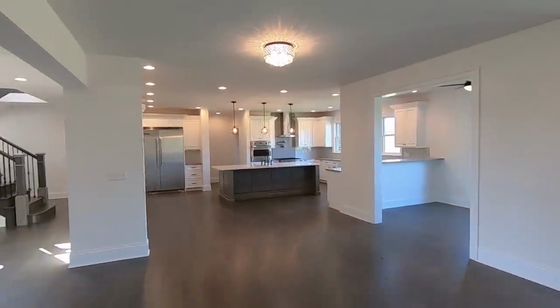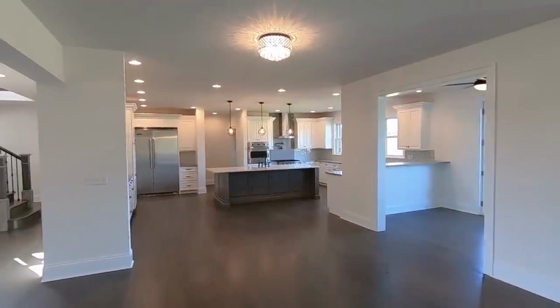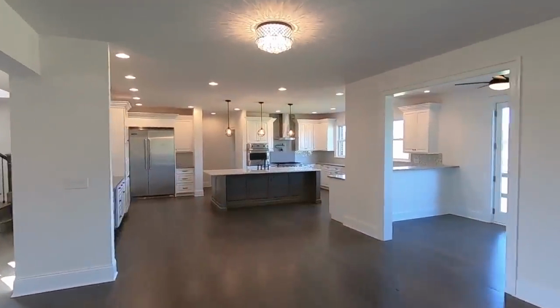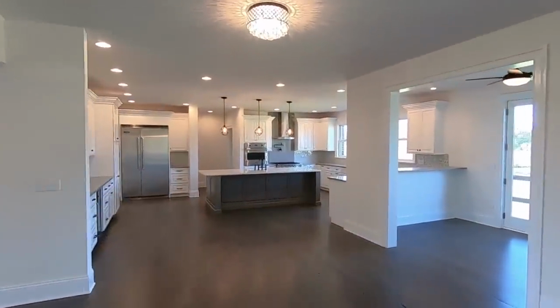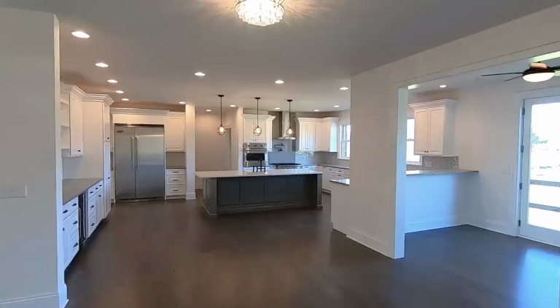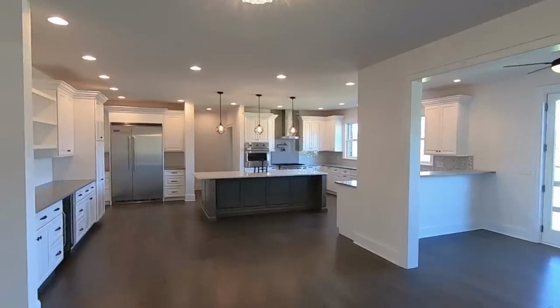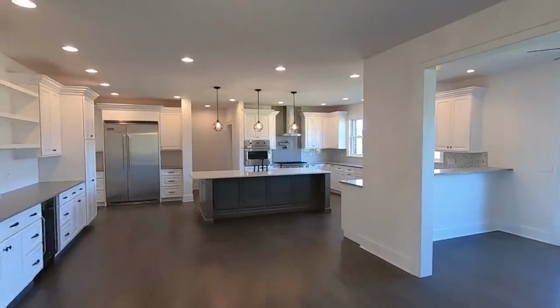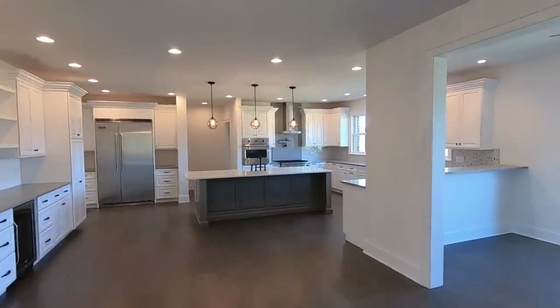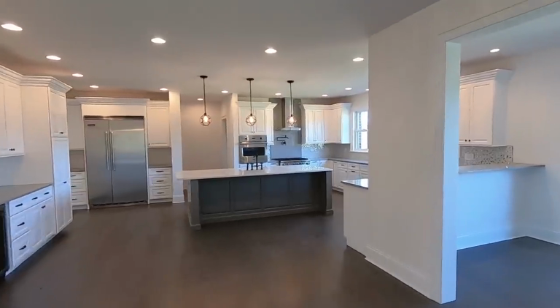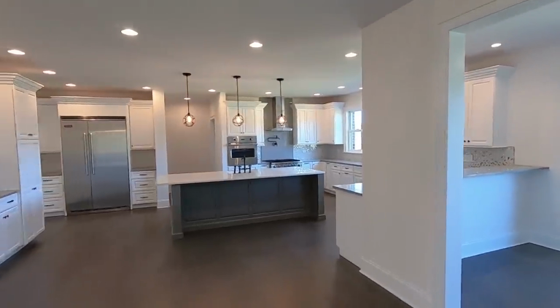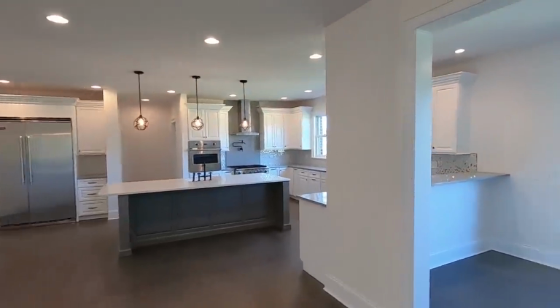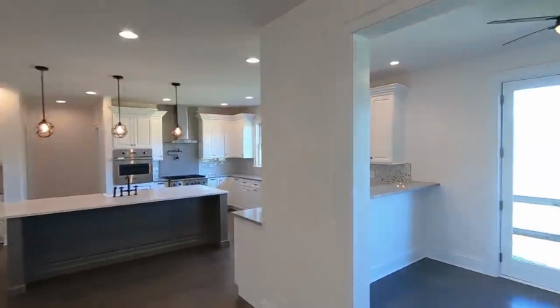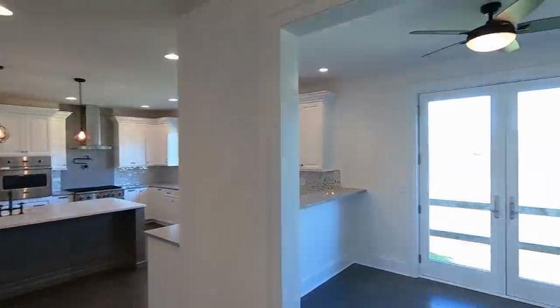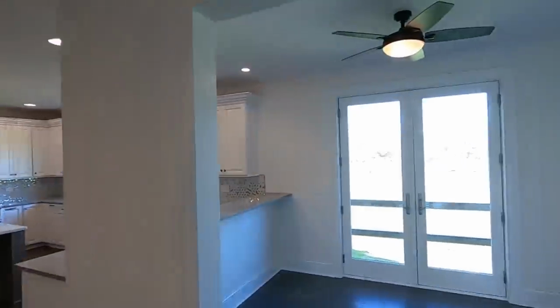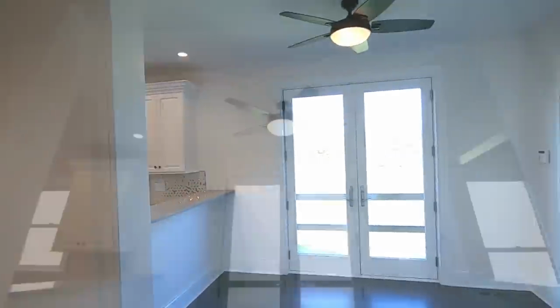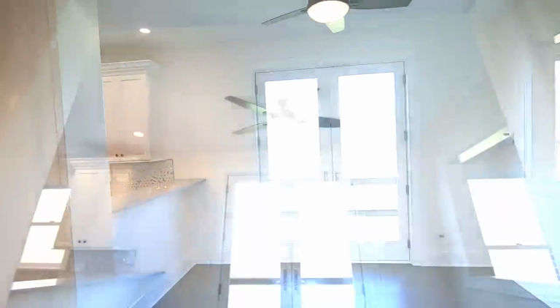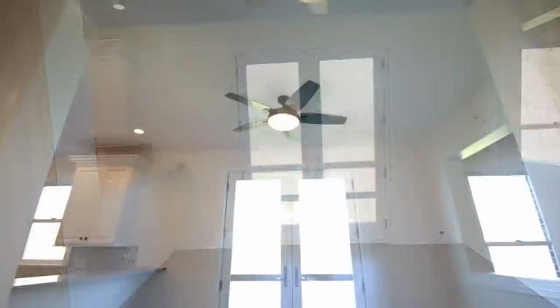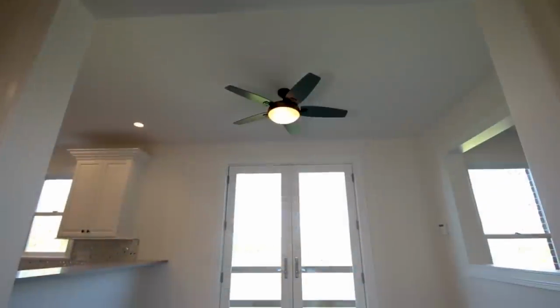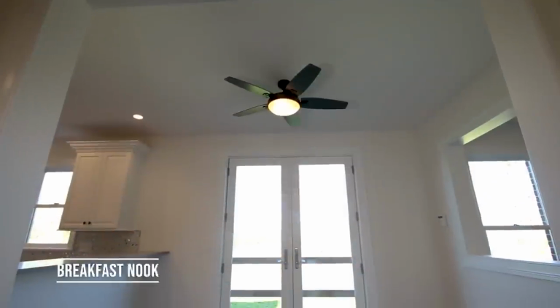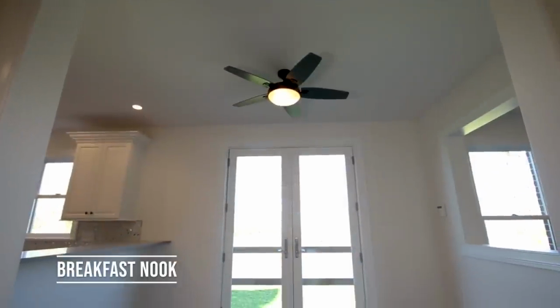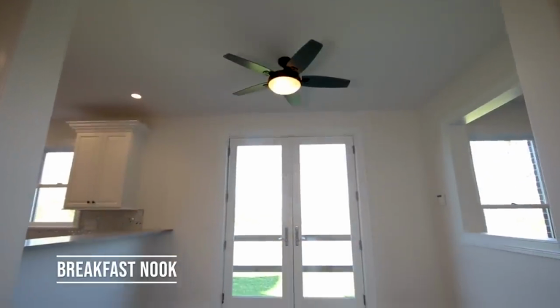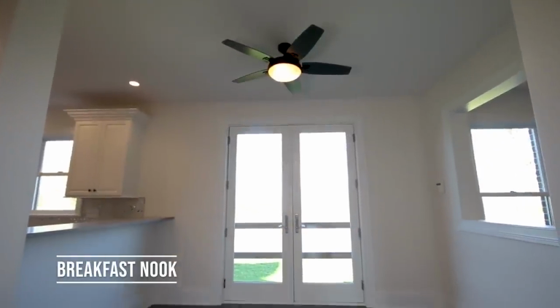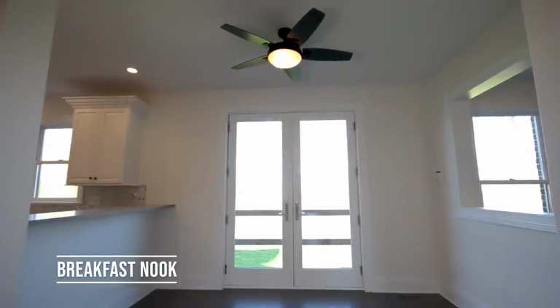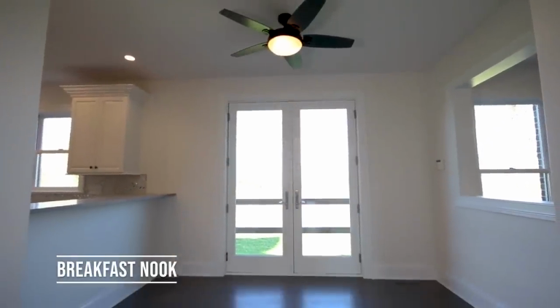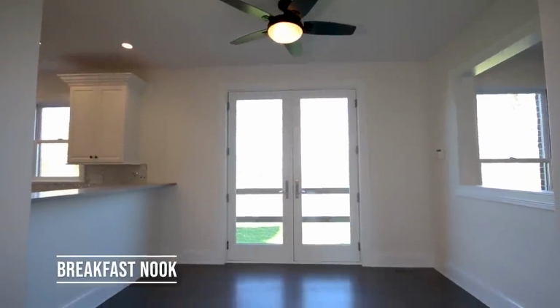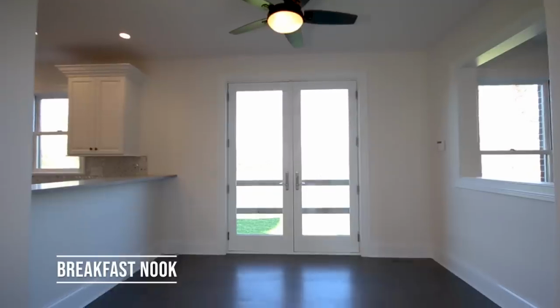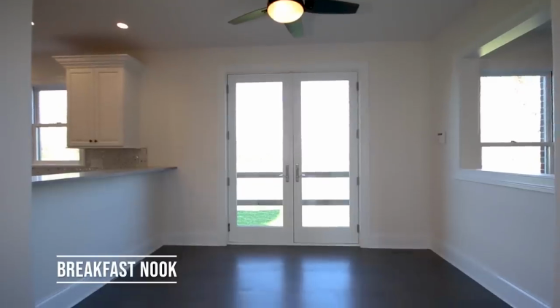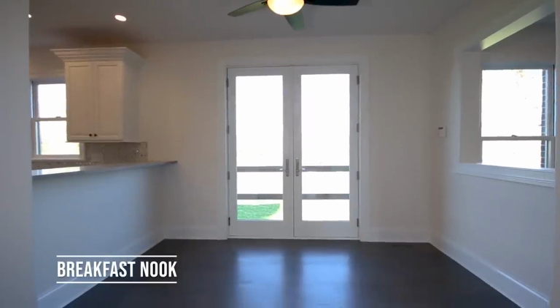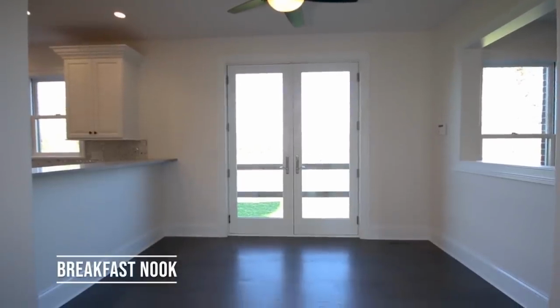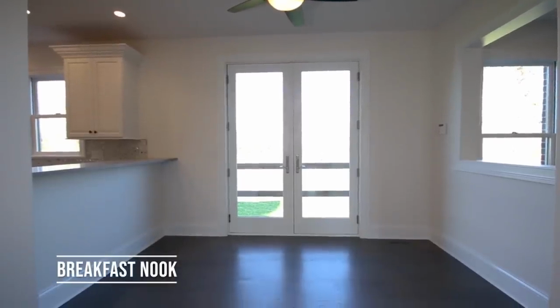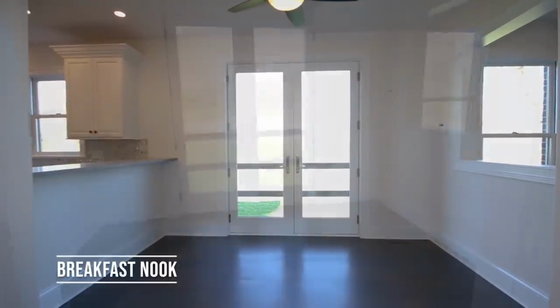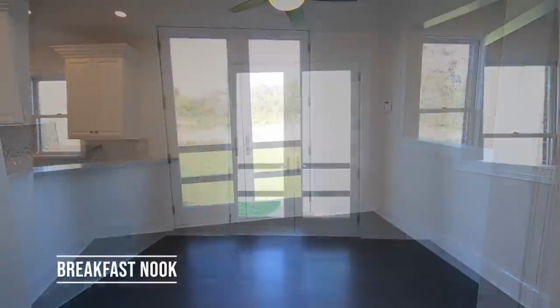Off to the right is a breakfast nook with French doors going outside, leaving flexibility for a sunroom, deck, or patio. It also leads down to the walkout basement below.